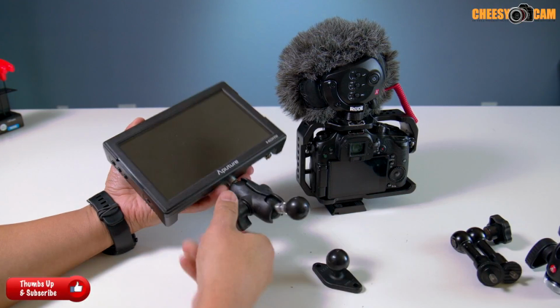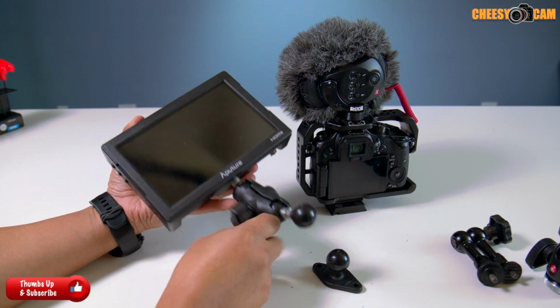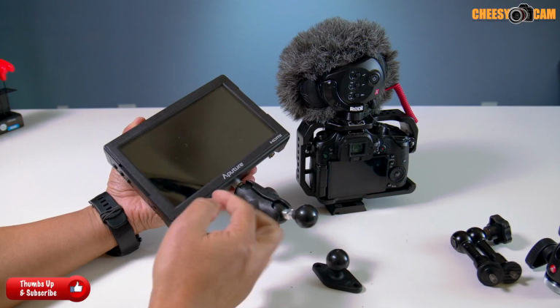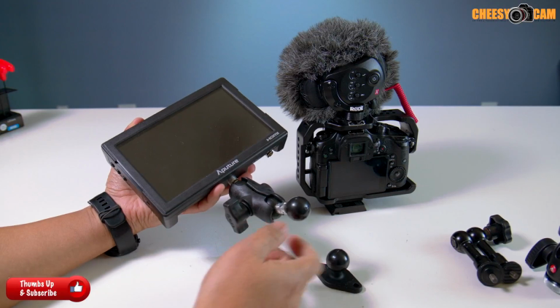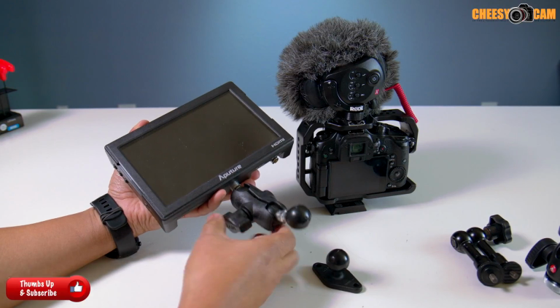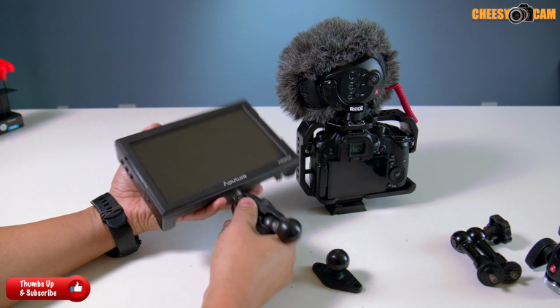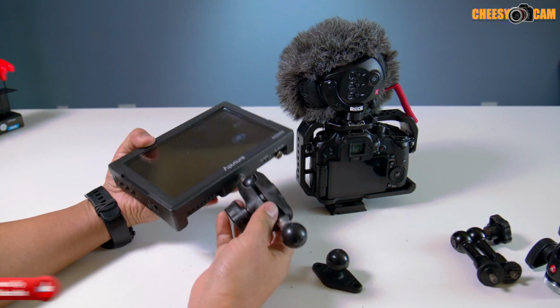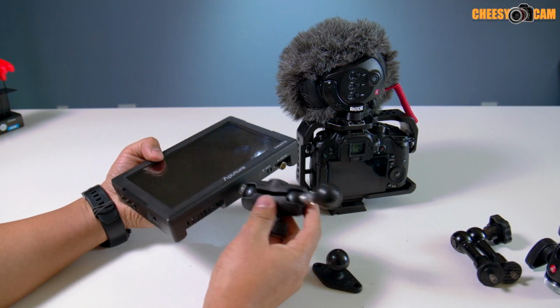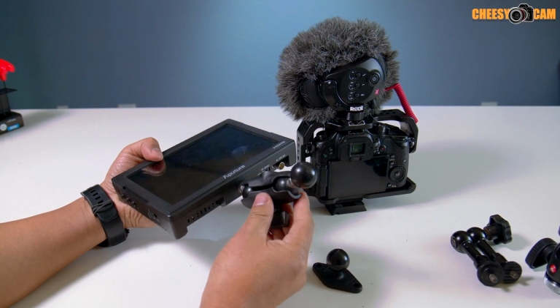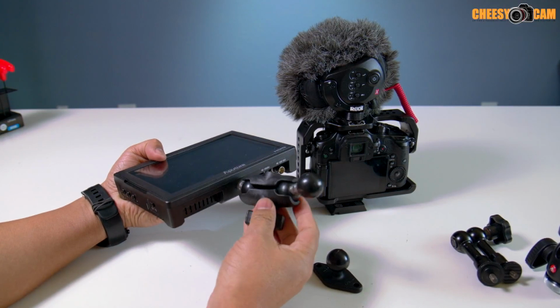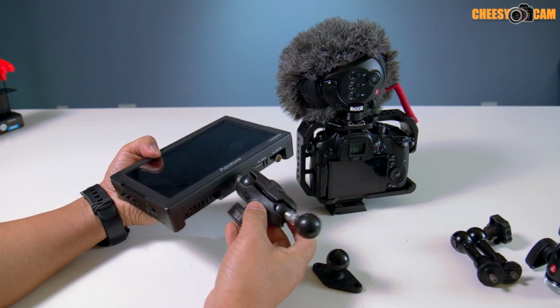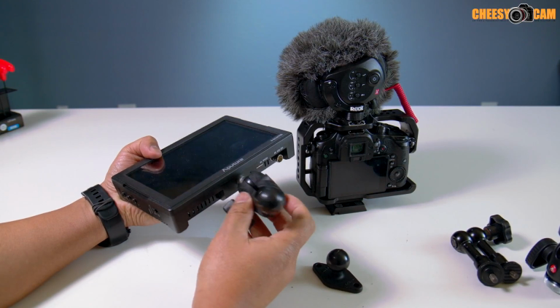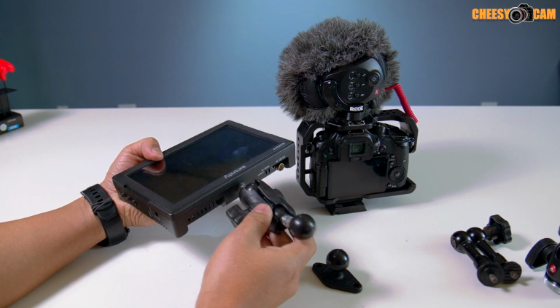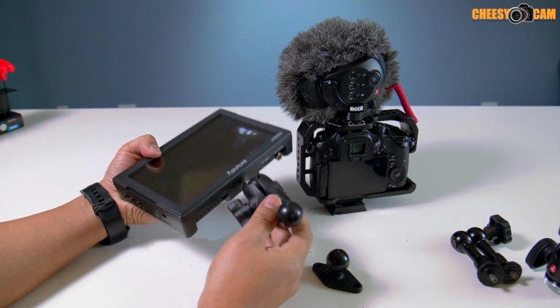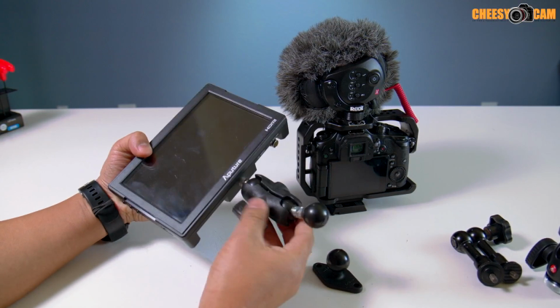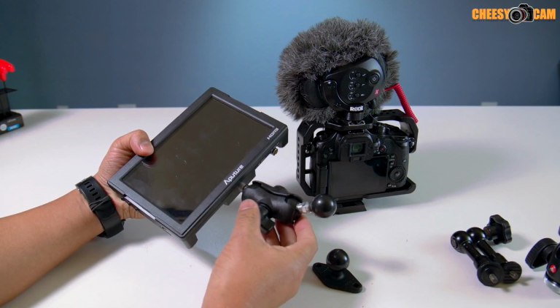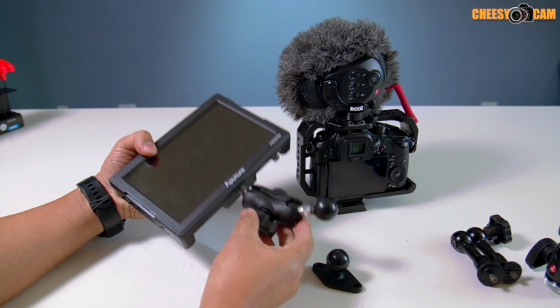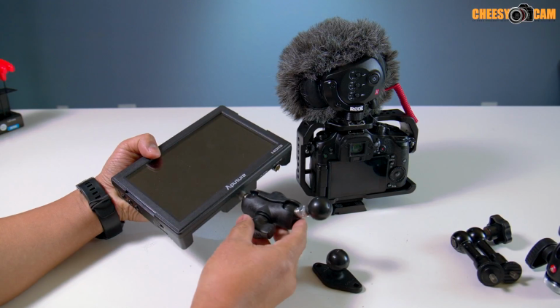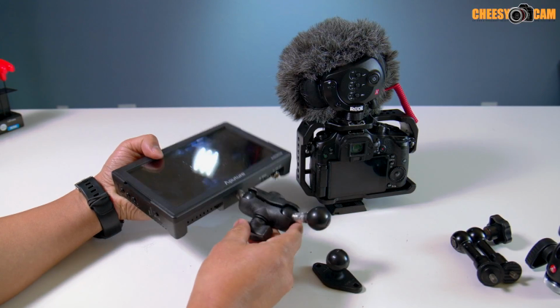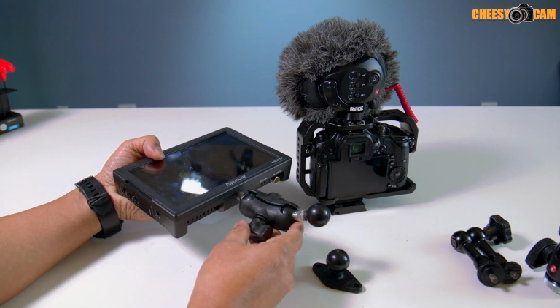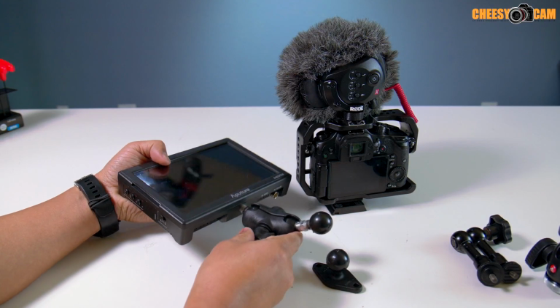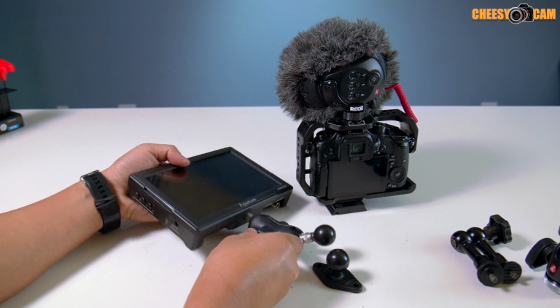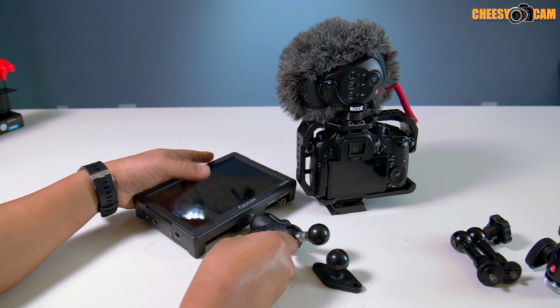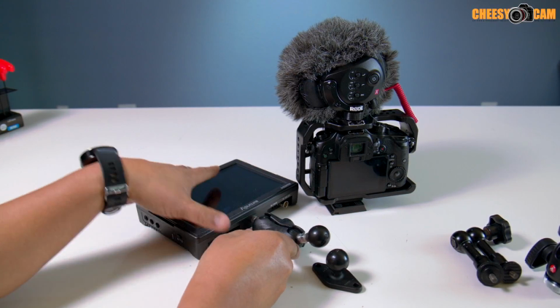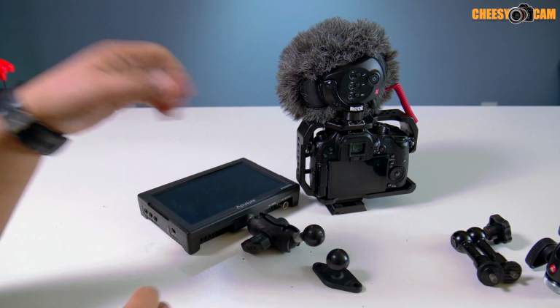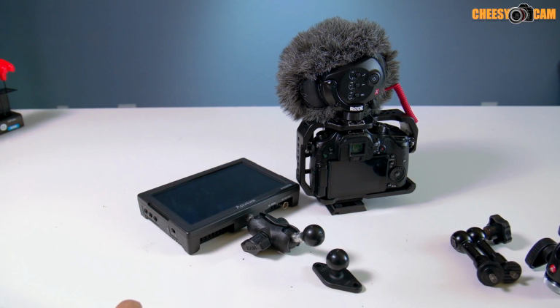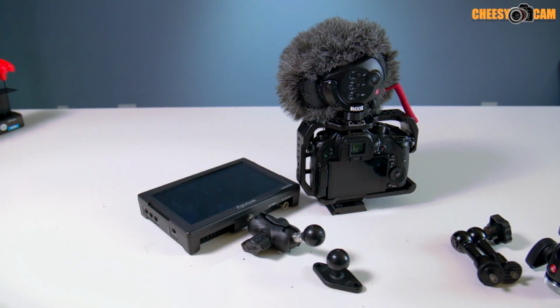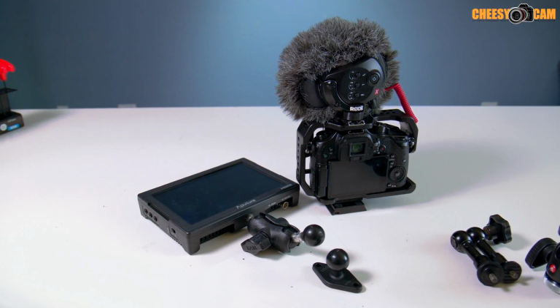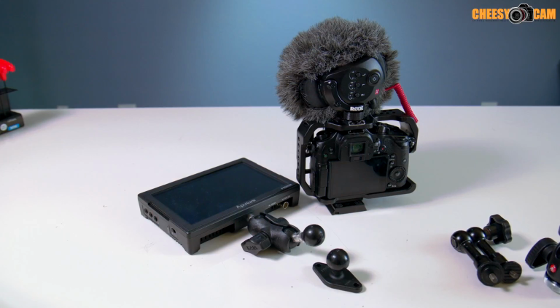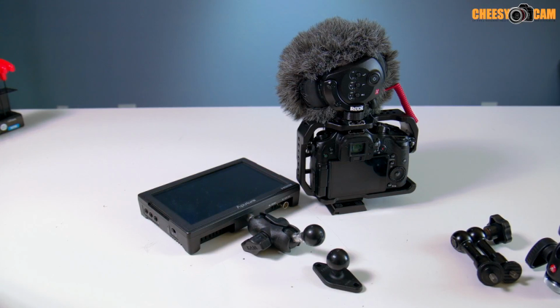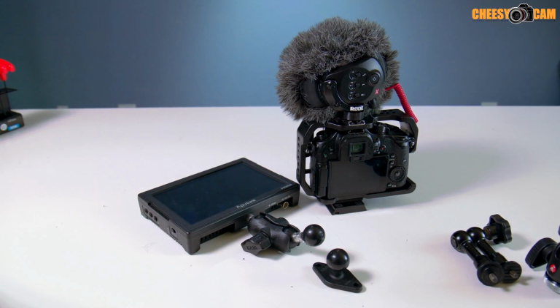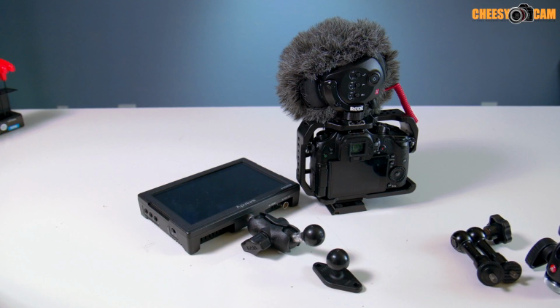Anyways, just wanted to show you guys that. I don't see a lot of people talking about it, but RAM mounts are very handy stuff to have. I will have a link in the description below — also check out the blog cheesycam.com.